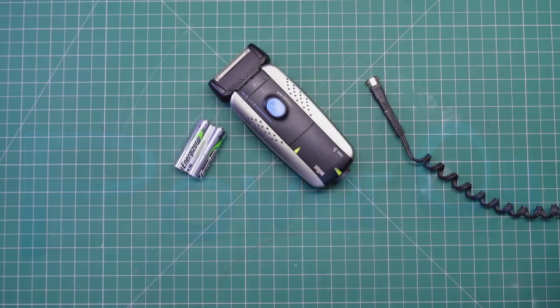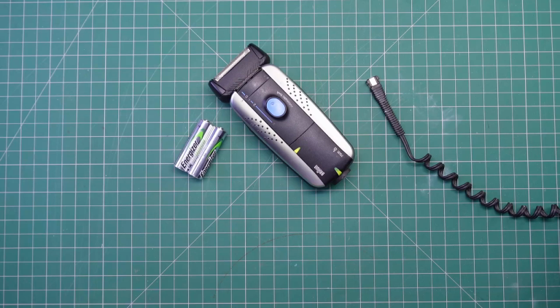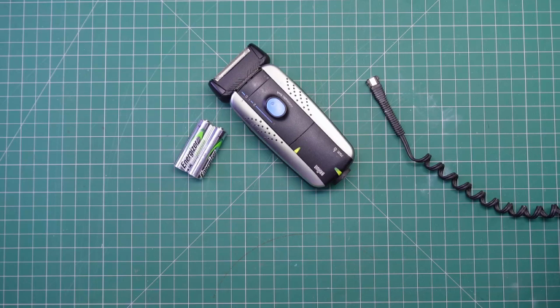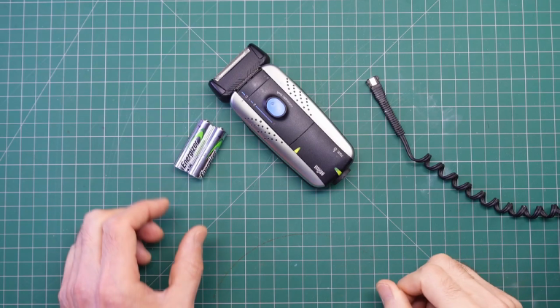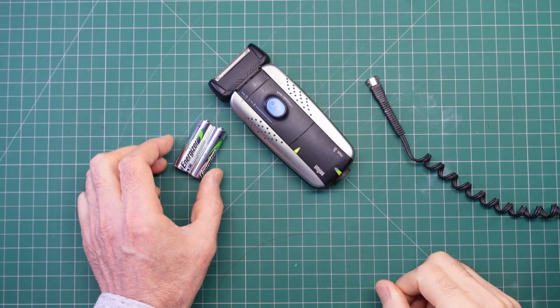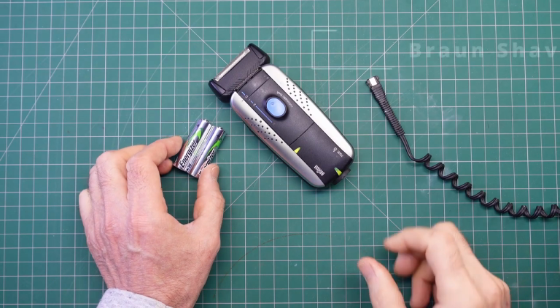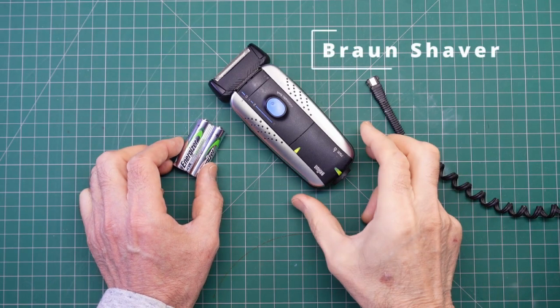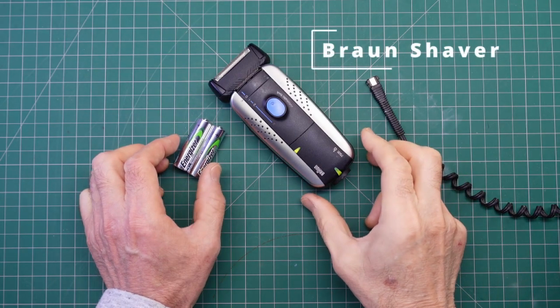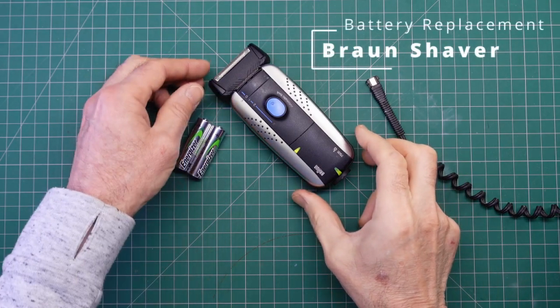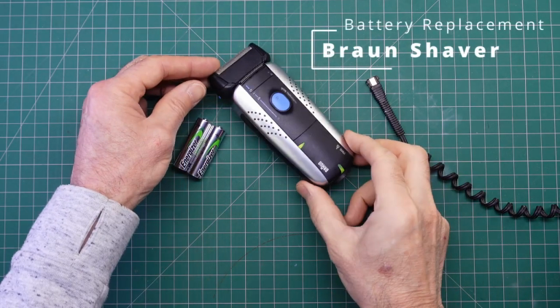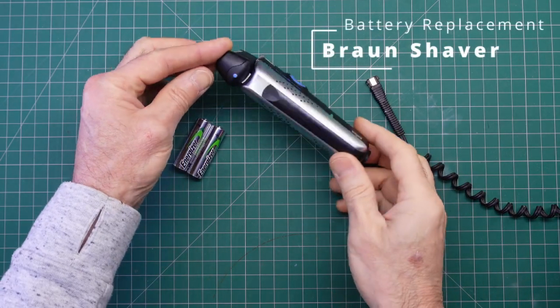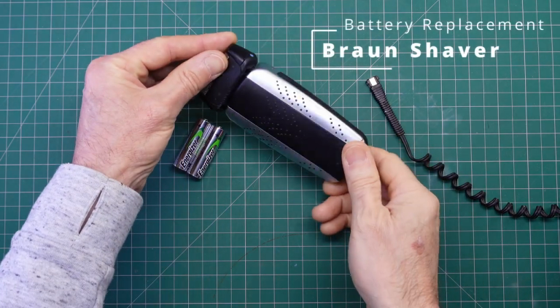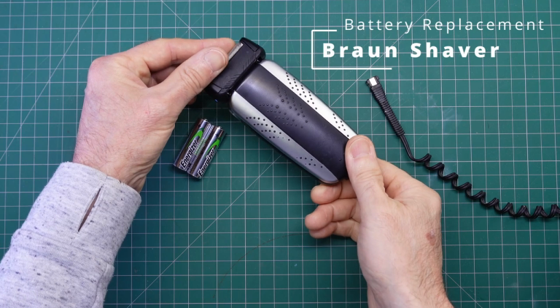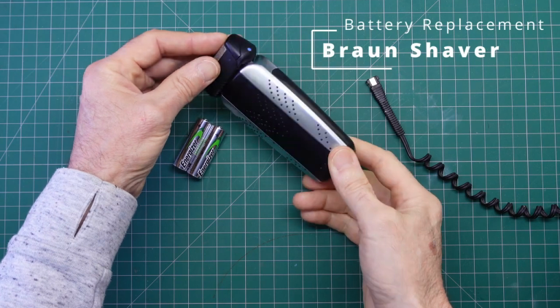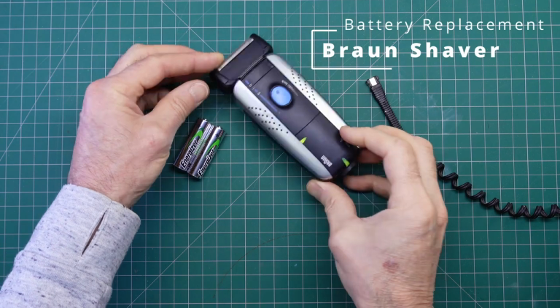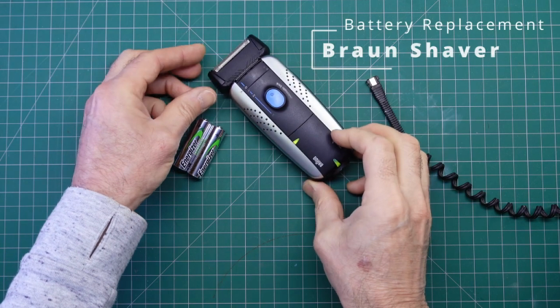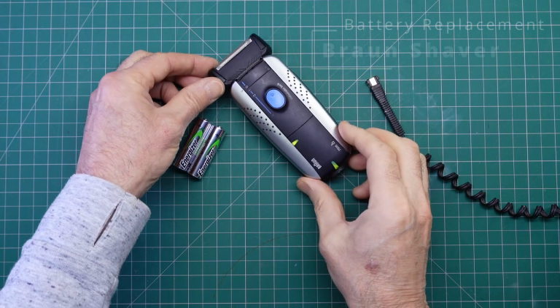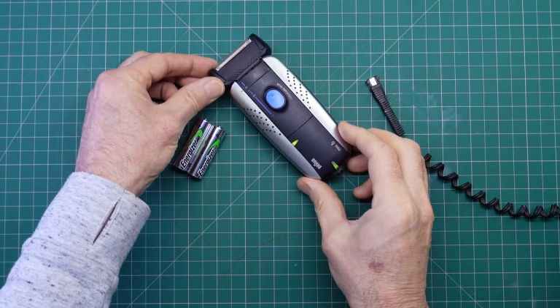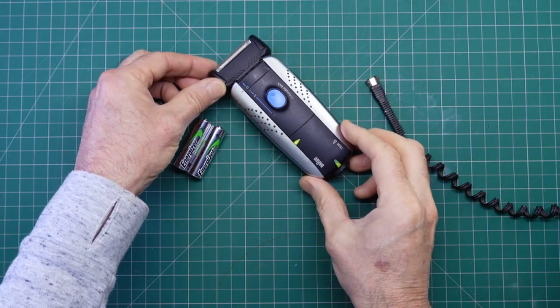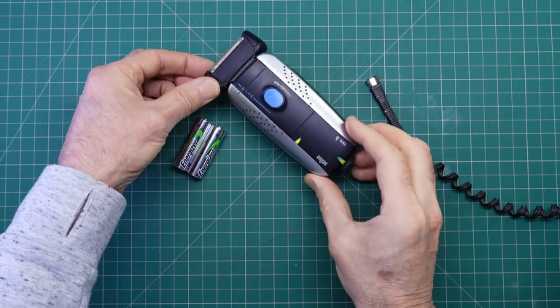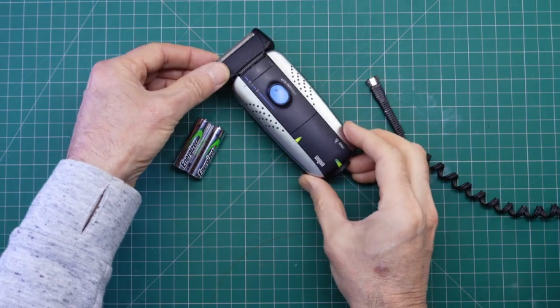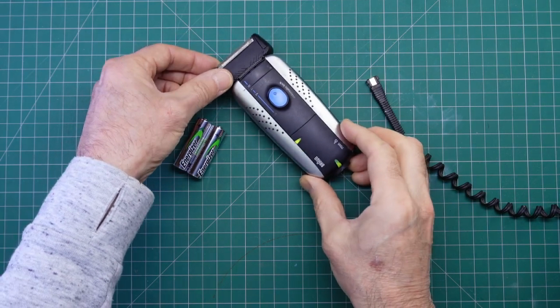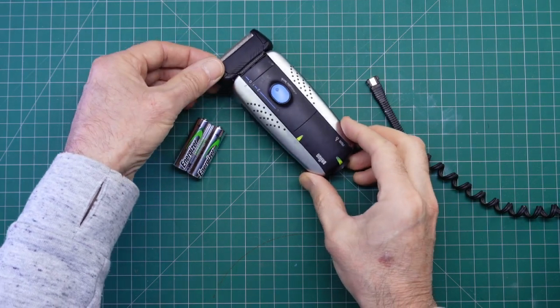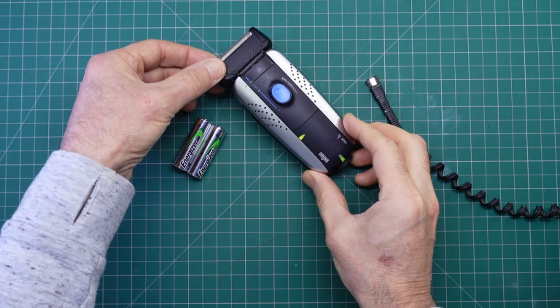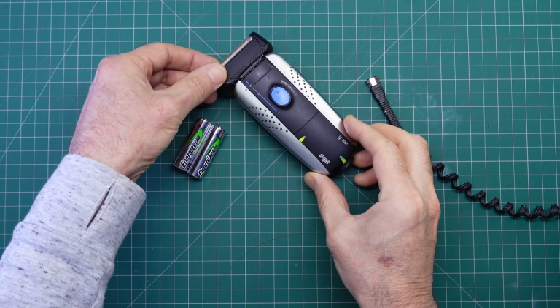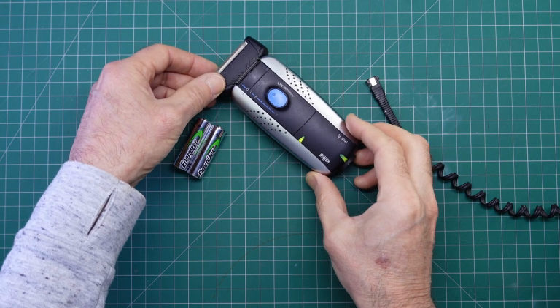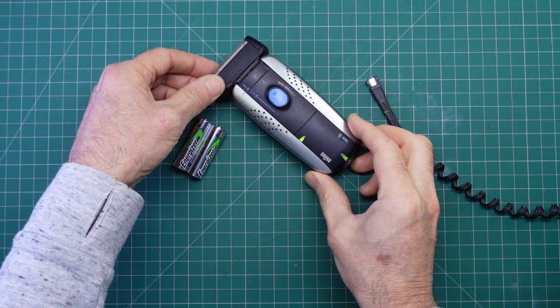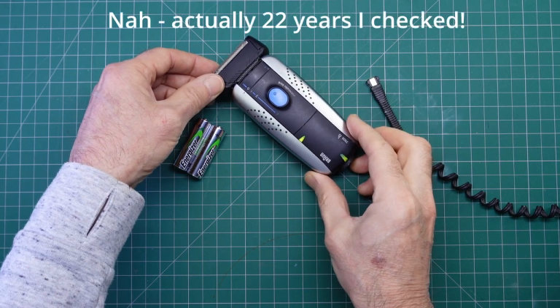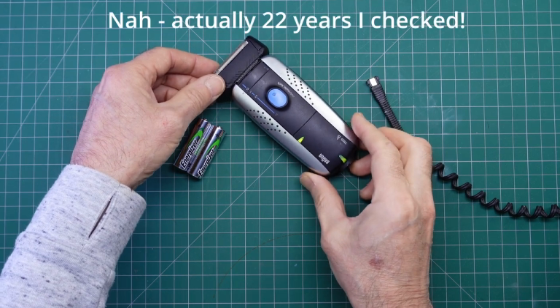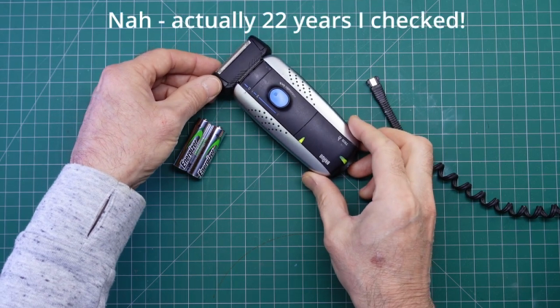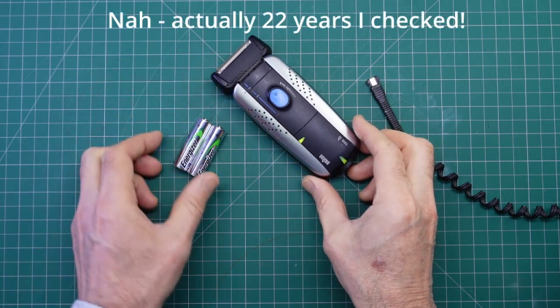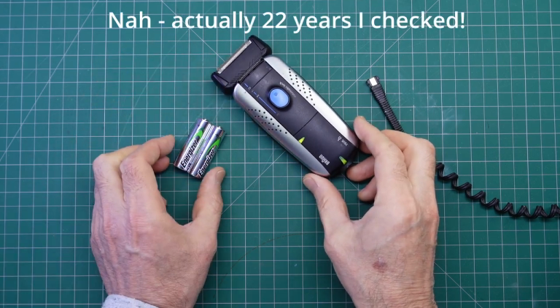Hello and welcome to today's episode of the Peron channel. This time I'm going to be replacing the cells inside this battery operated shaver. I've had this shaver for 25, maybe more years, so it's rather long in the tooth — like I am.